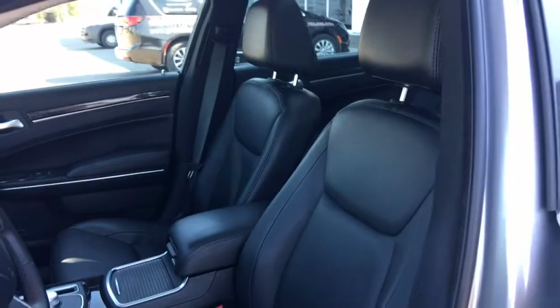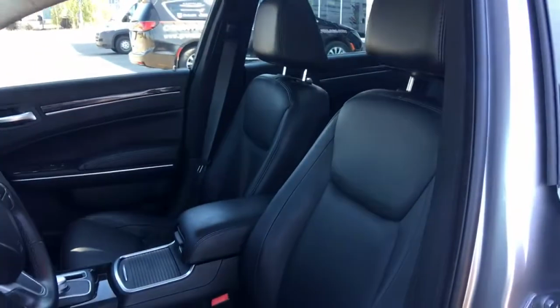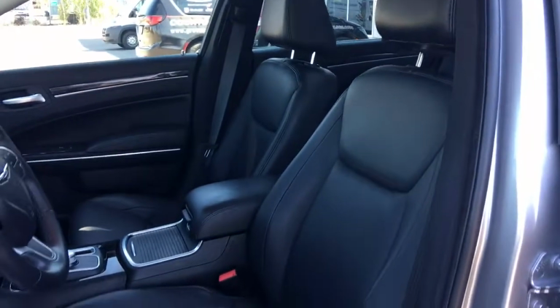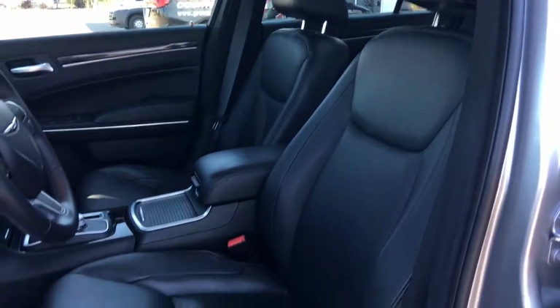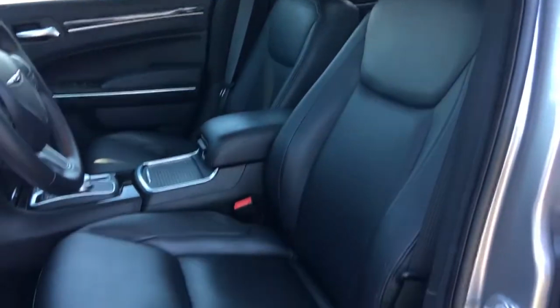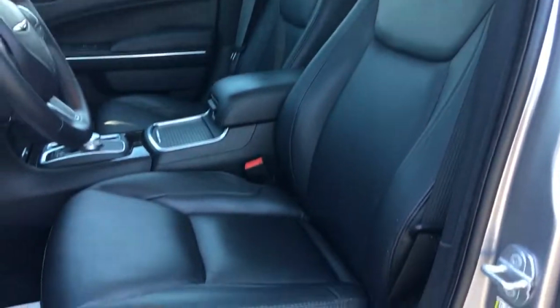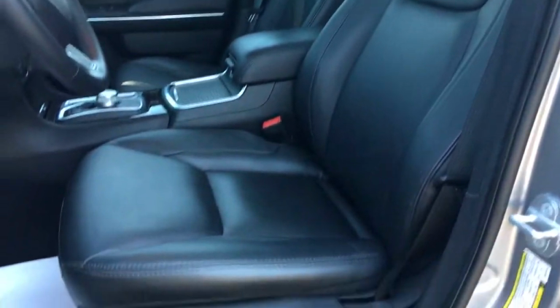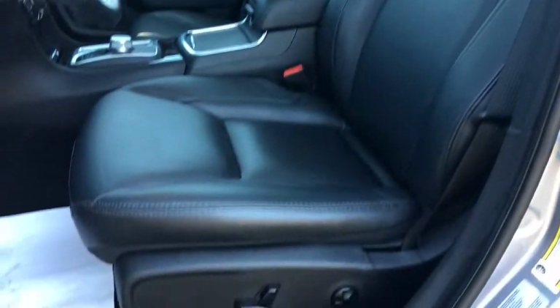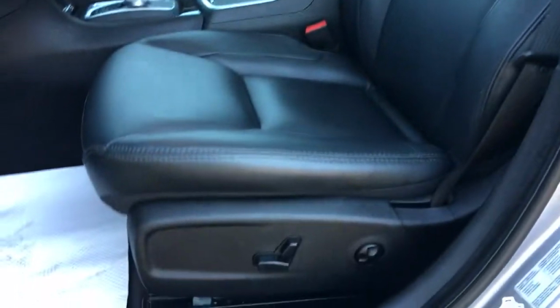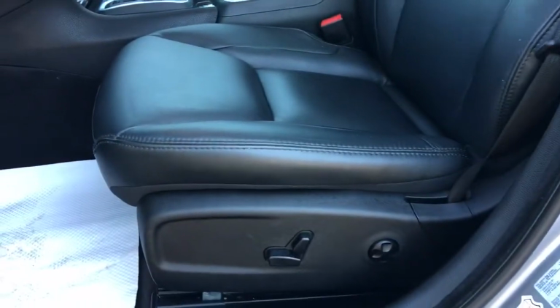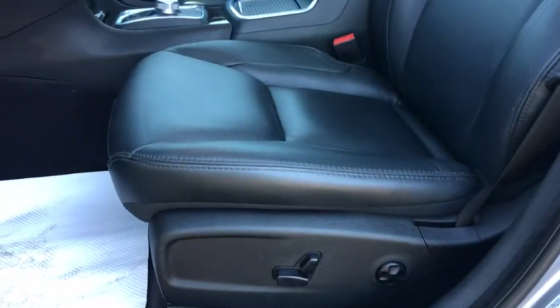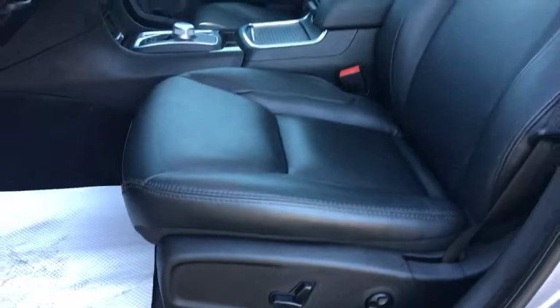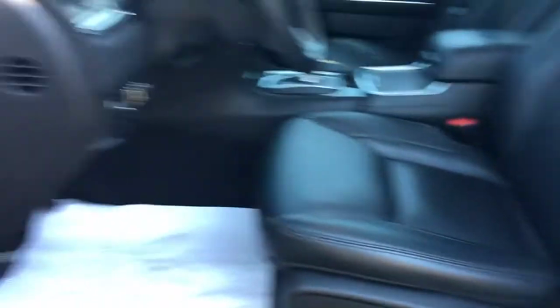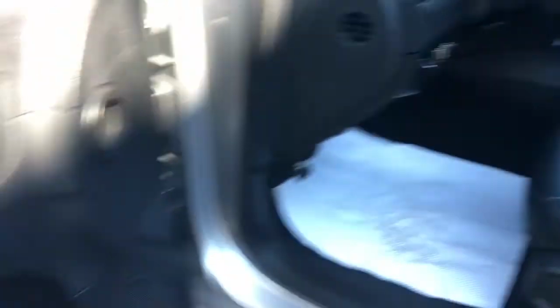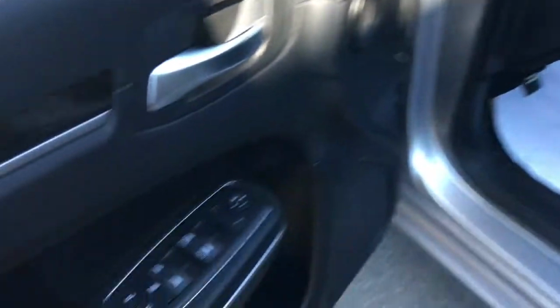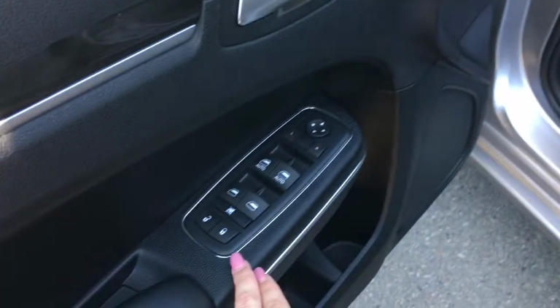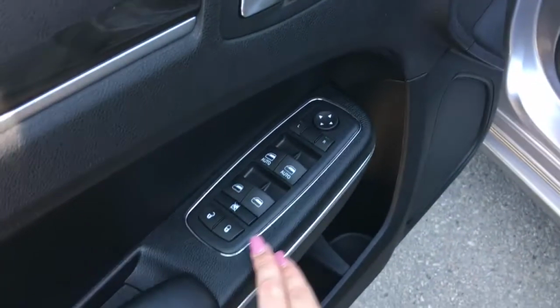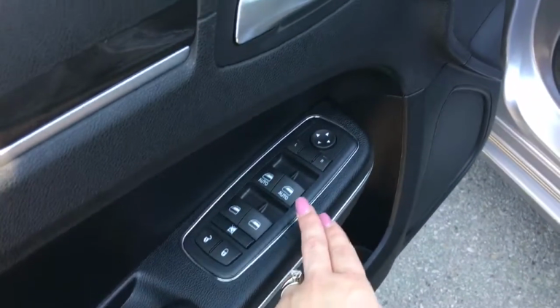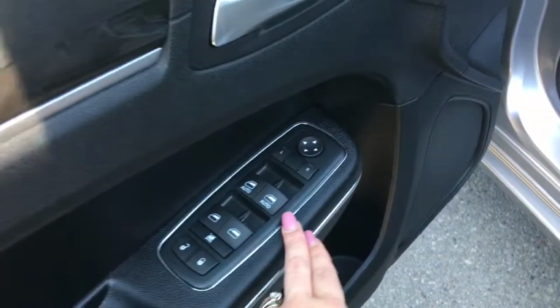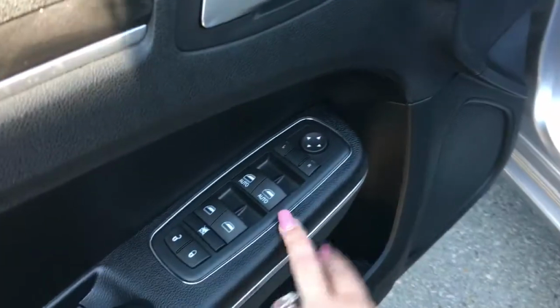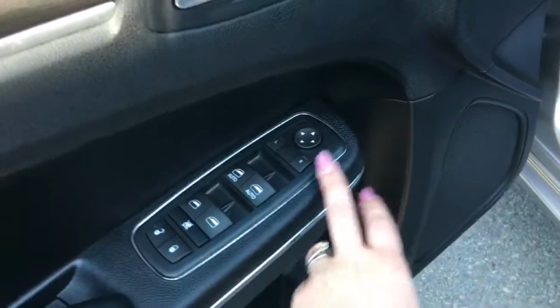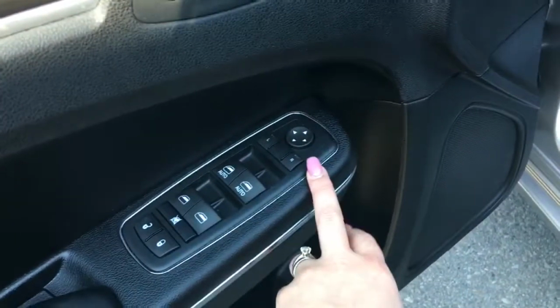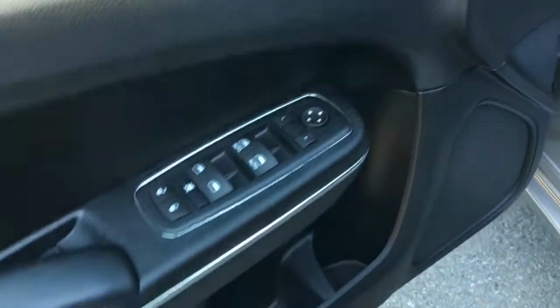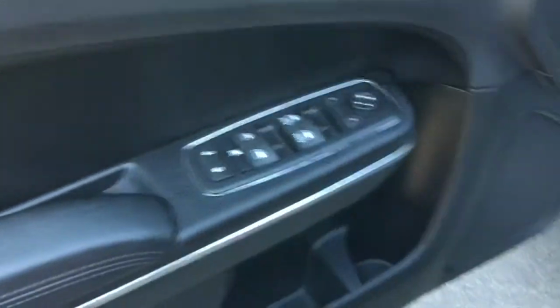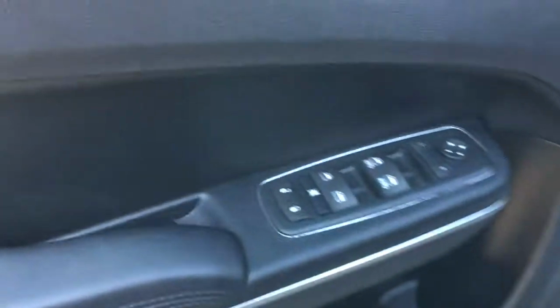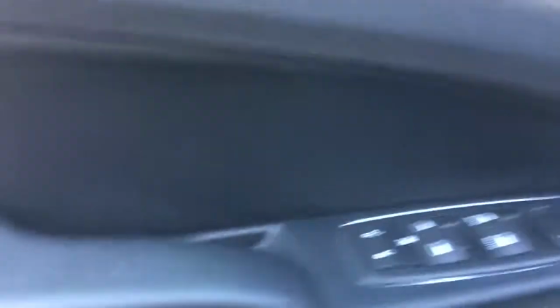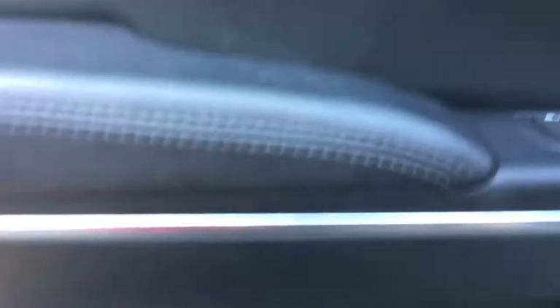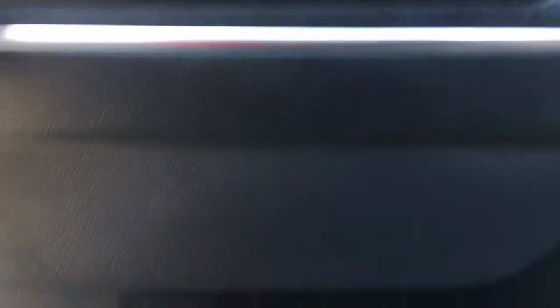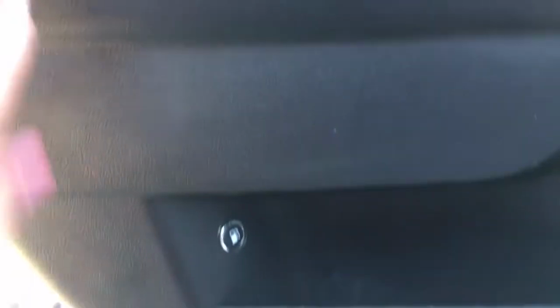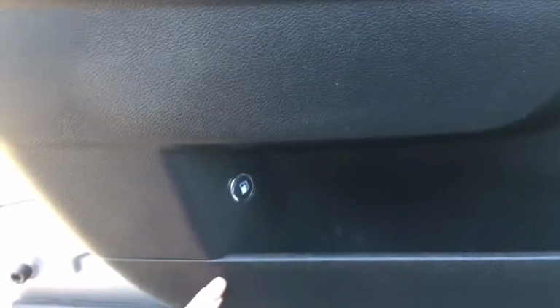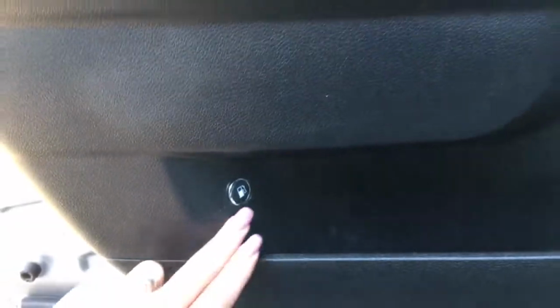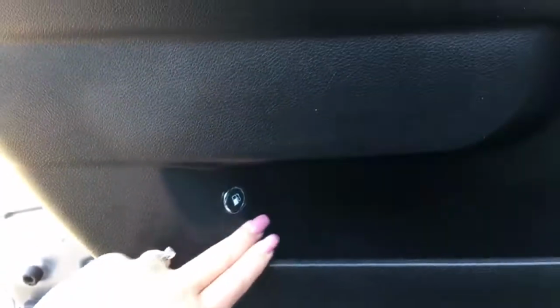Nice black leather seating. The driver's seat is powered. Inside the door we have your power locks, power windows, and adjustable mirrors. To open up the gas cap door there's actually just a button here.